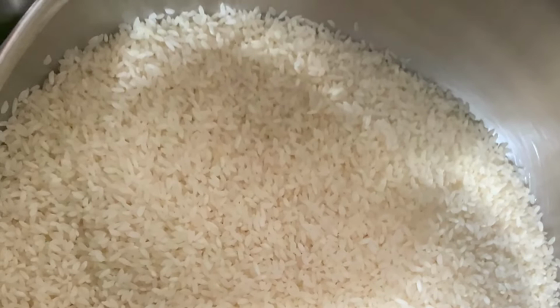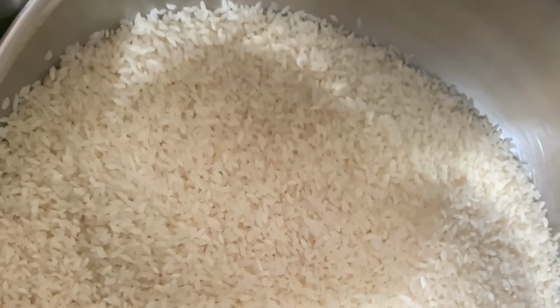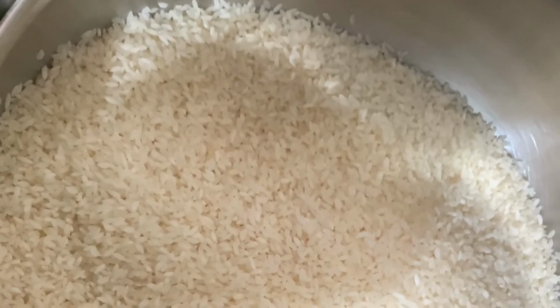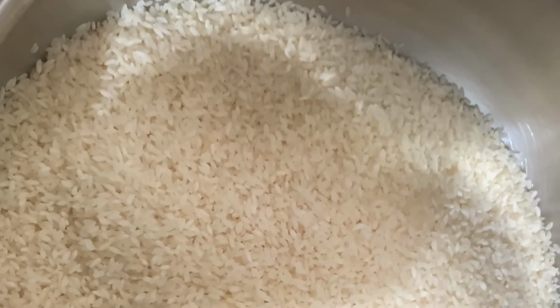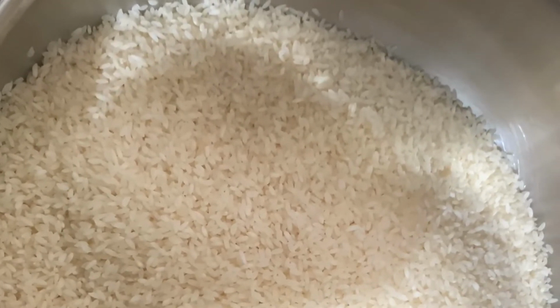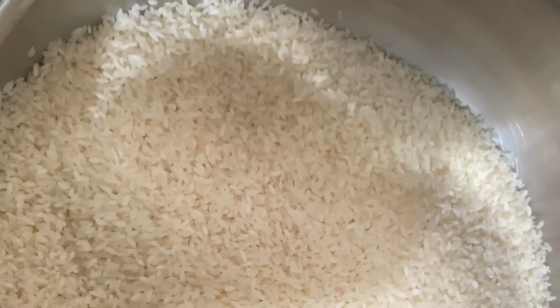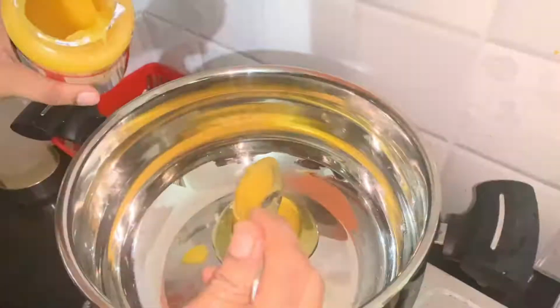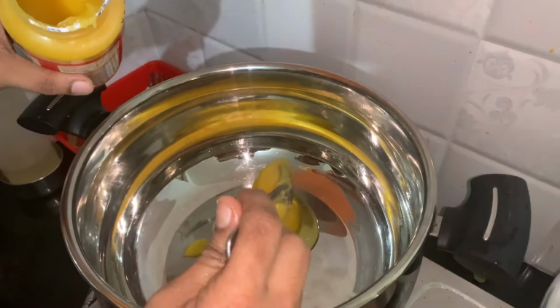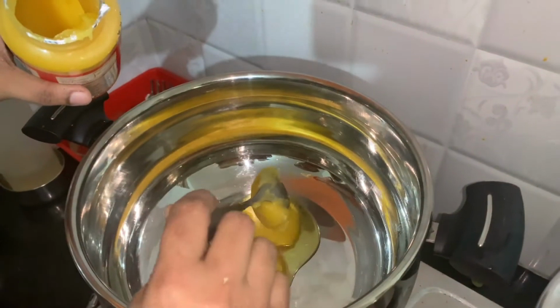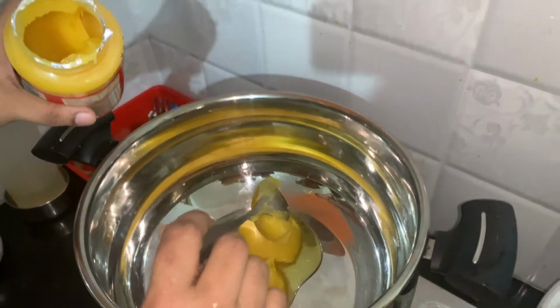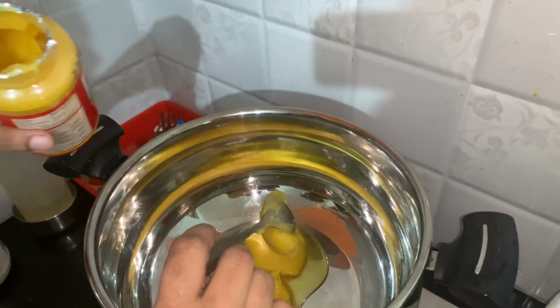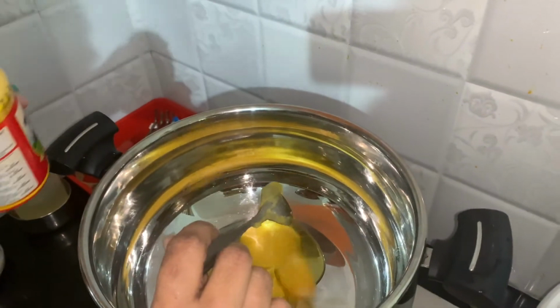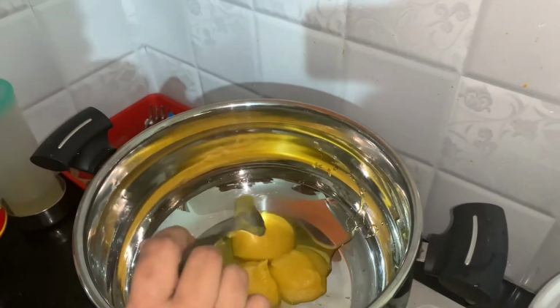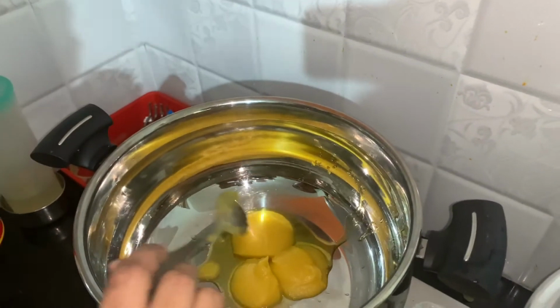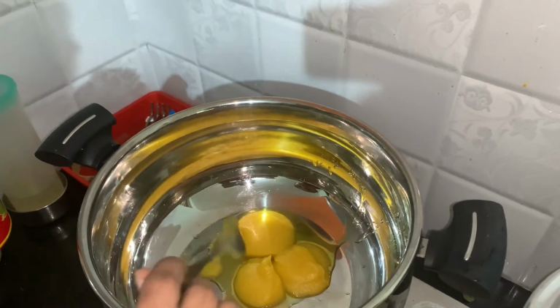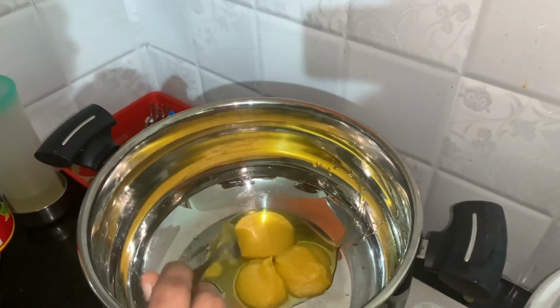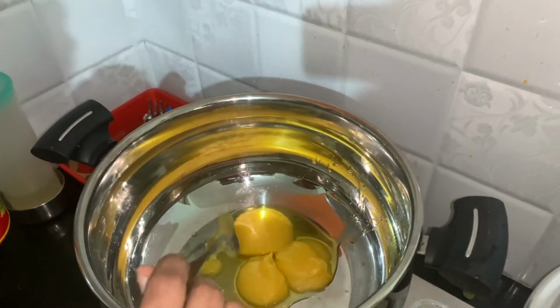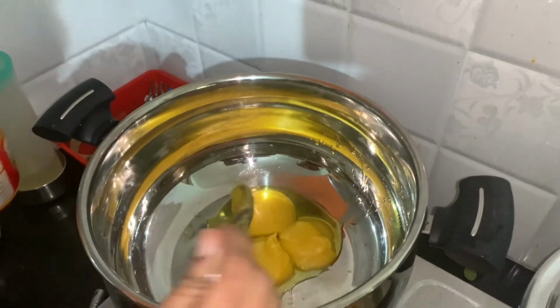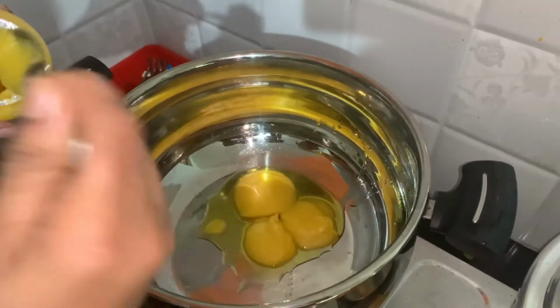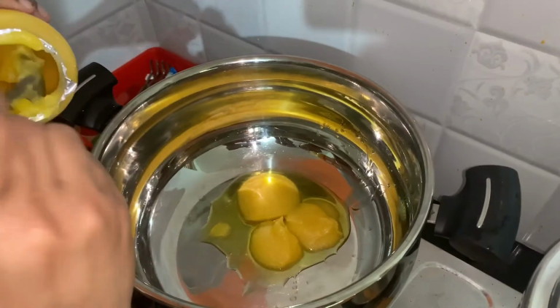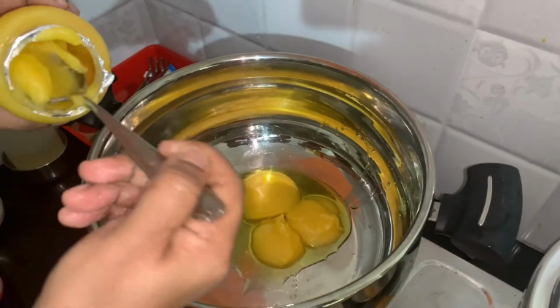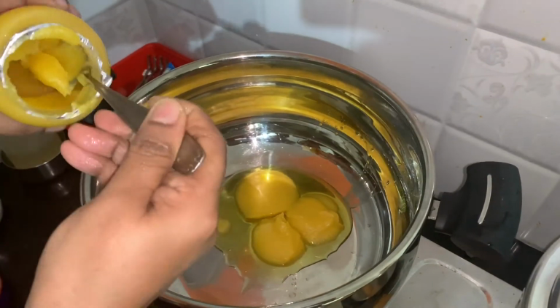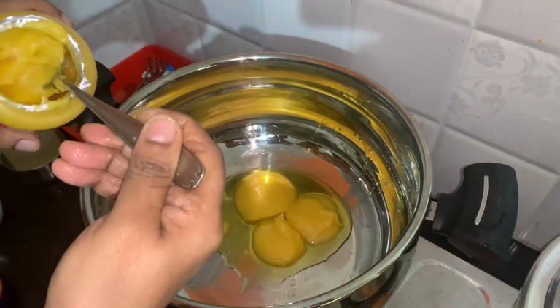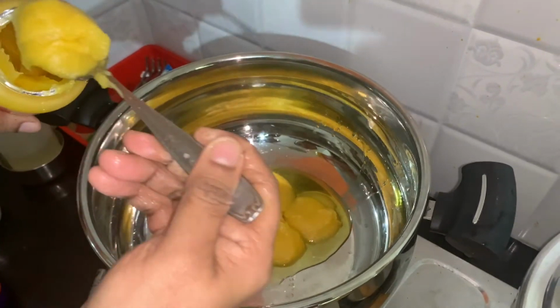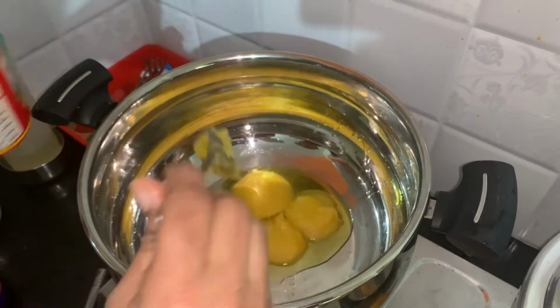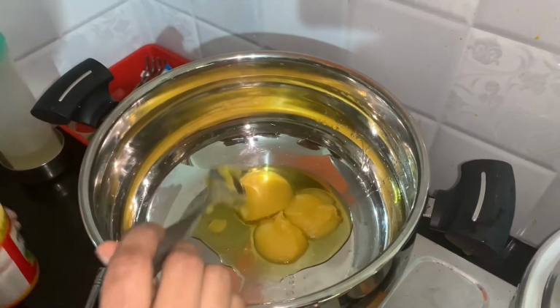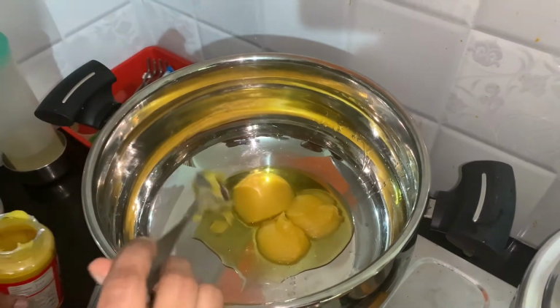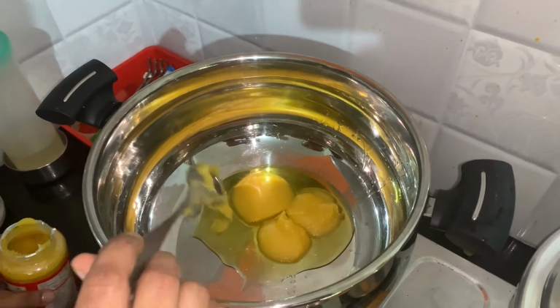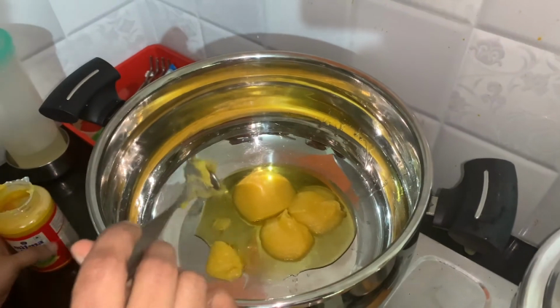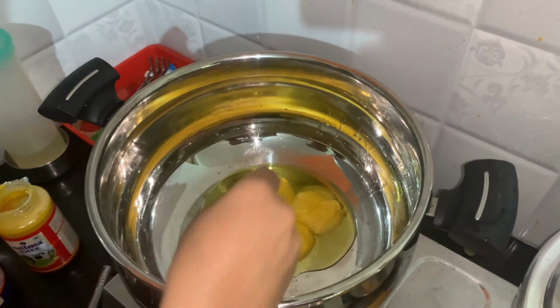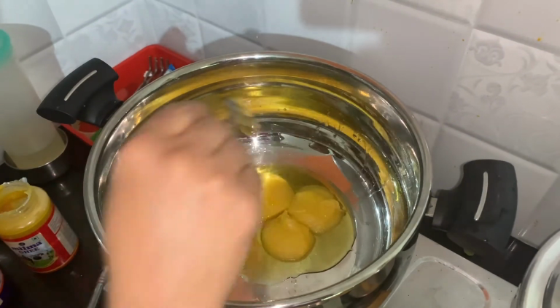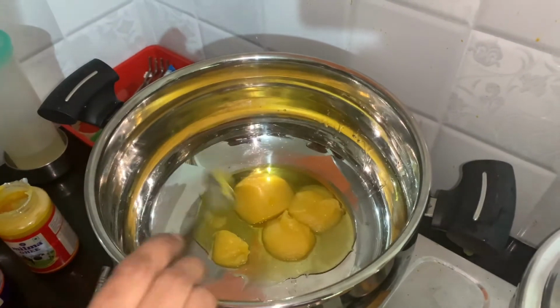You can pour it with salt for results. We can always add salt. To cook what we keep, we'll deliver it with salt.